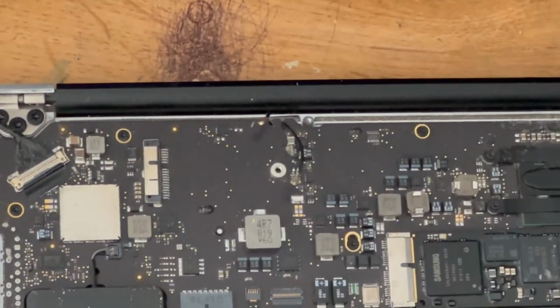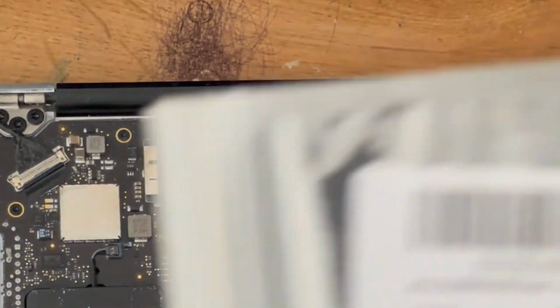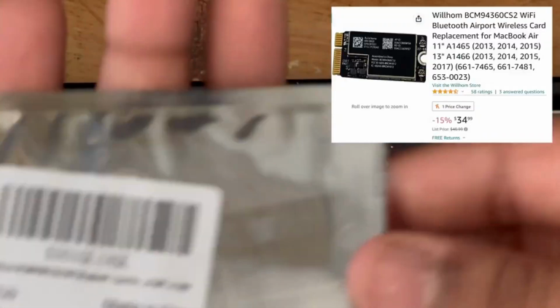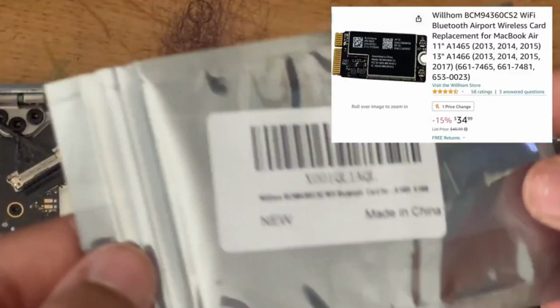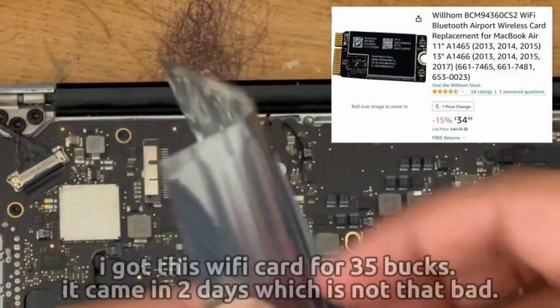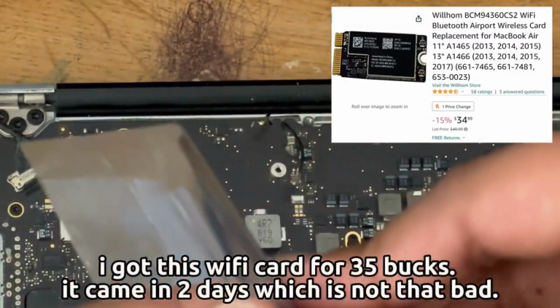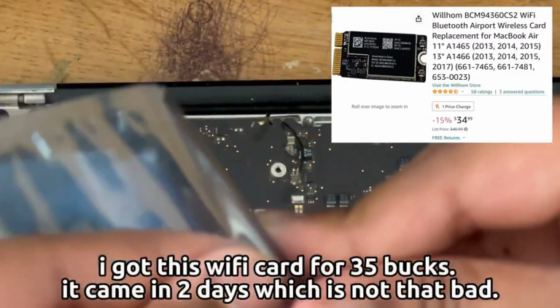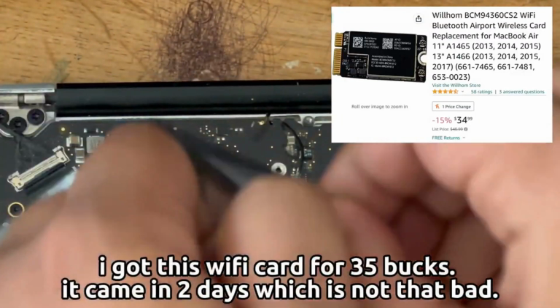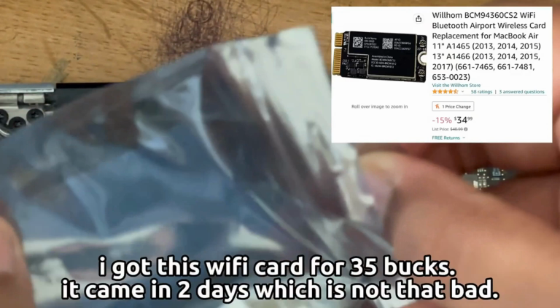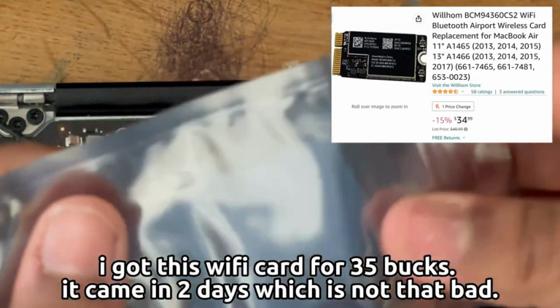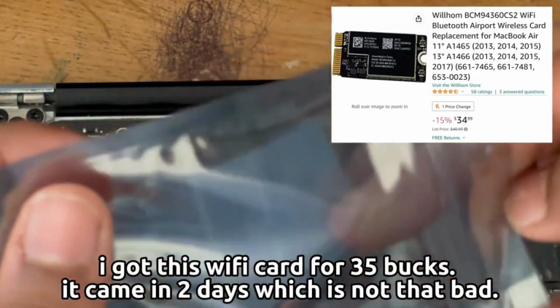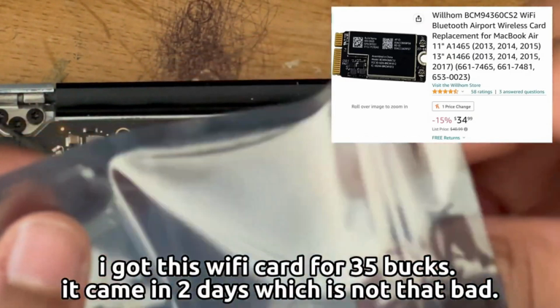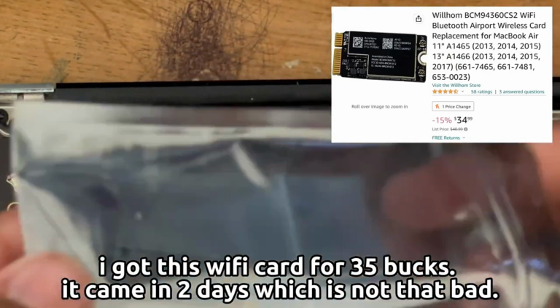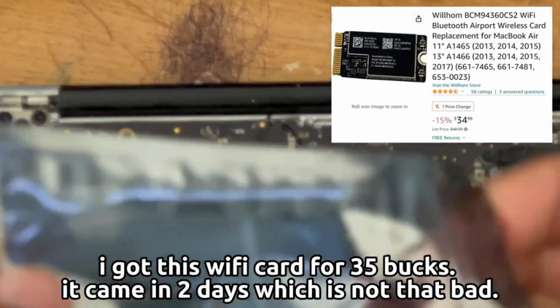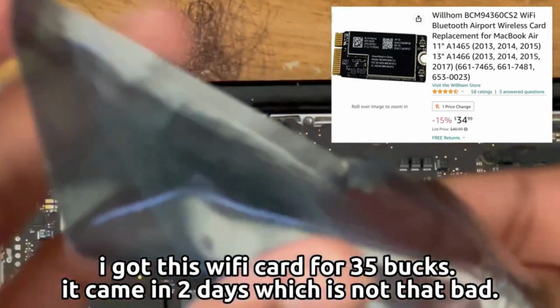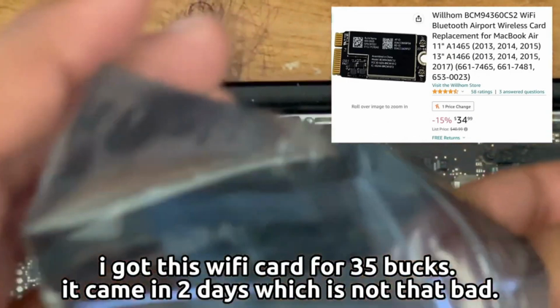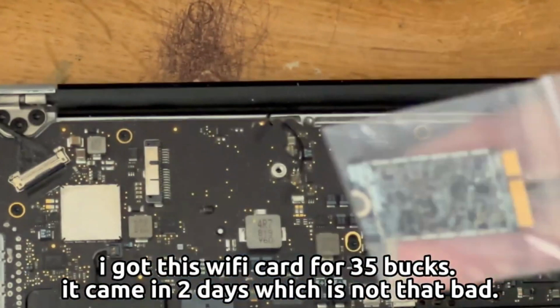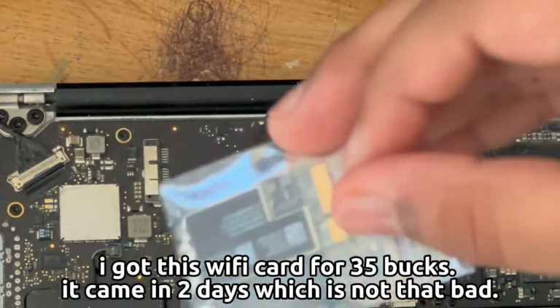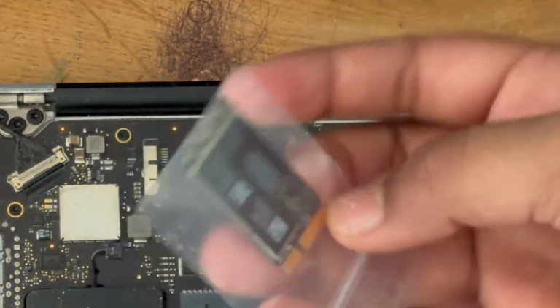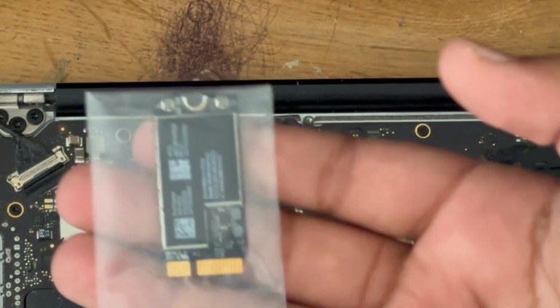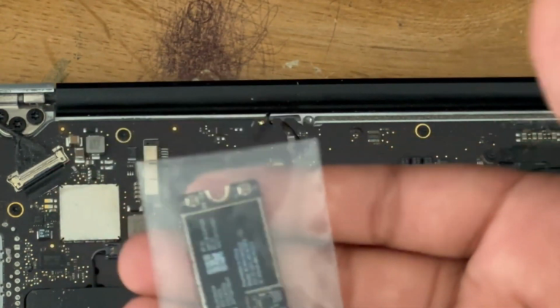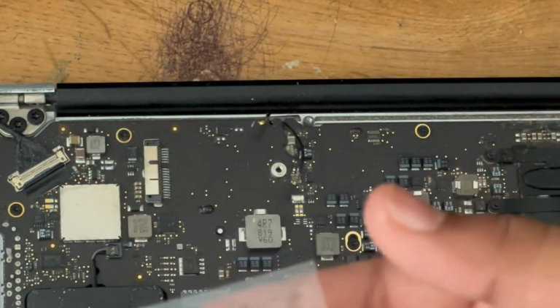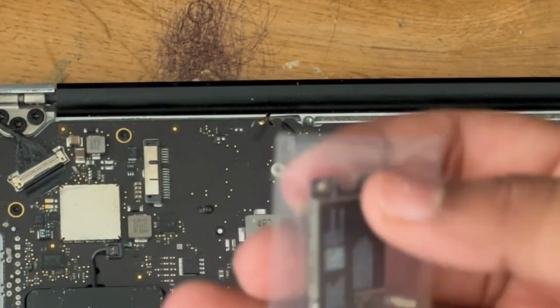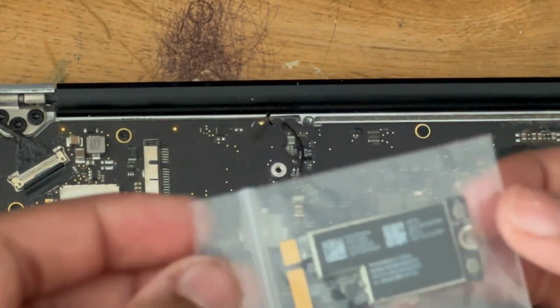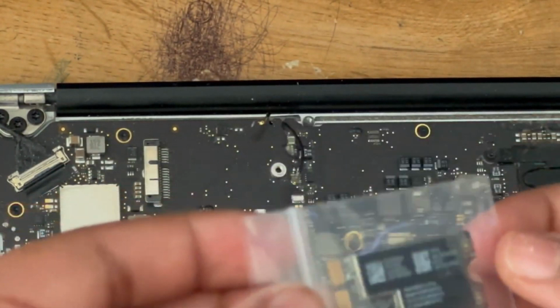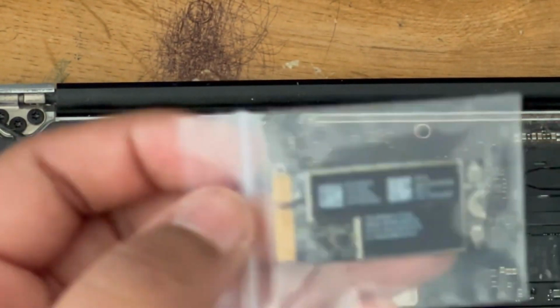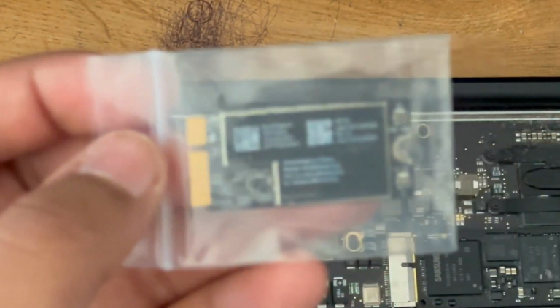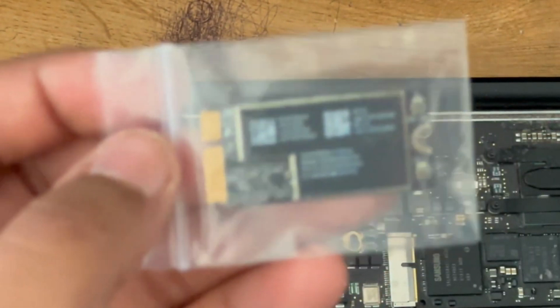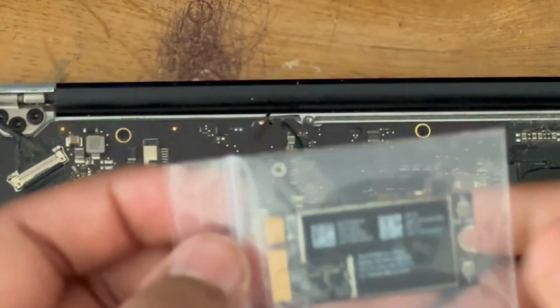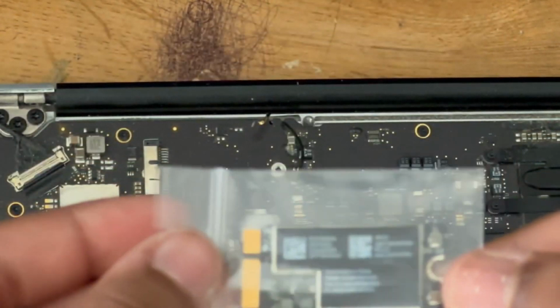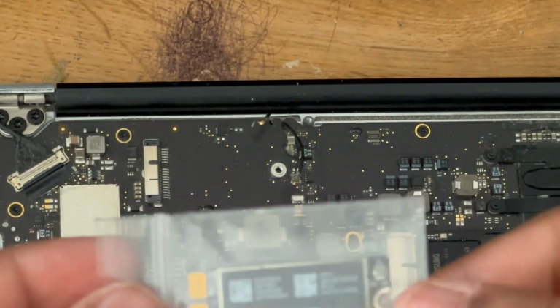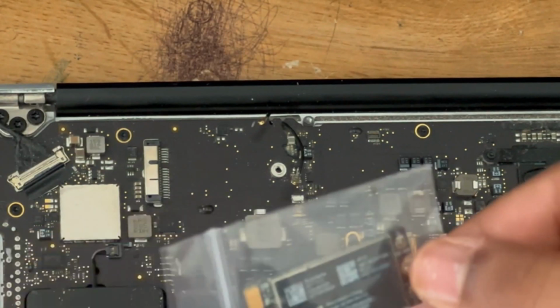I bought this replacement card from Will Home on Amazon for $35 — came in two days, not bad. This is the card, it's pretty good, pretty small.